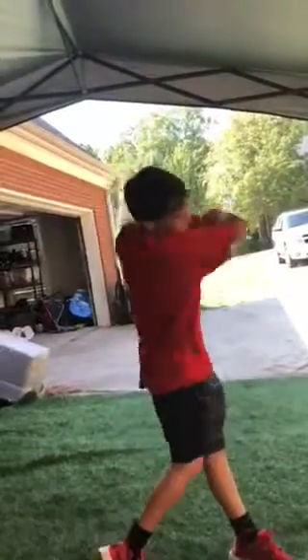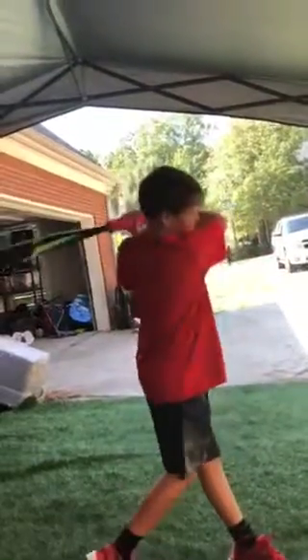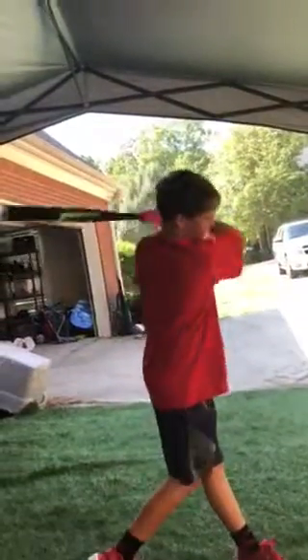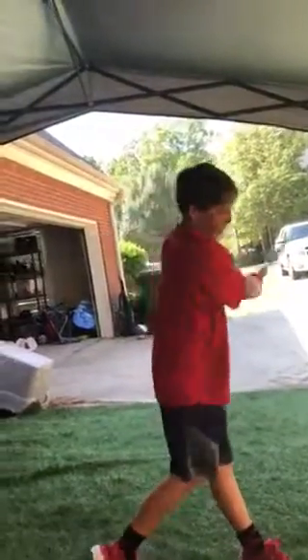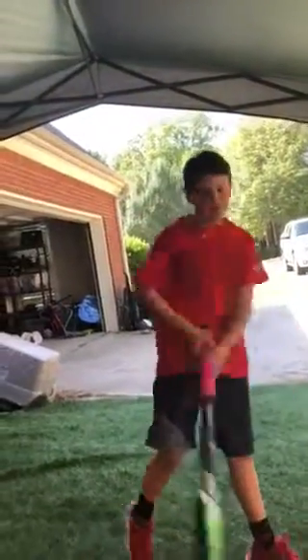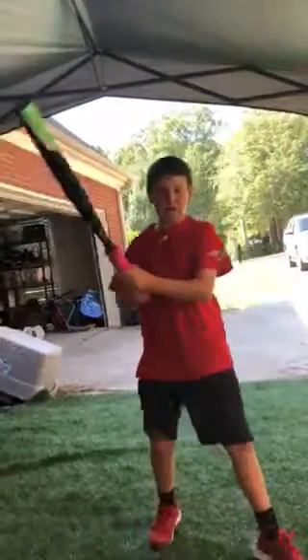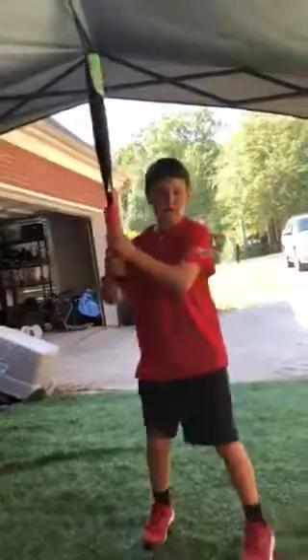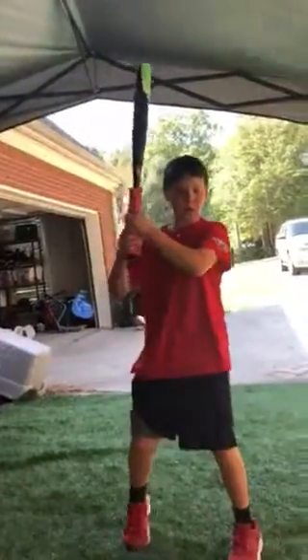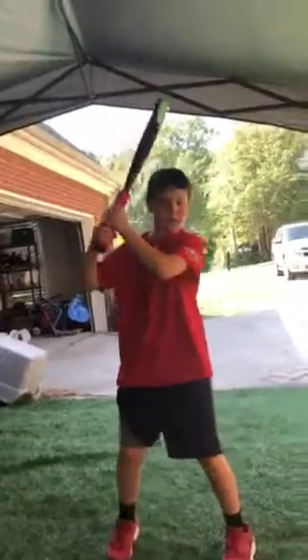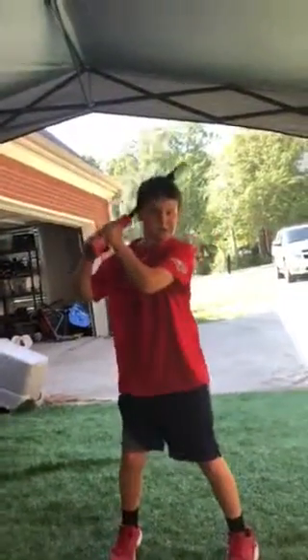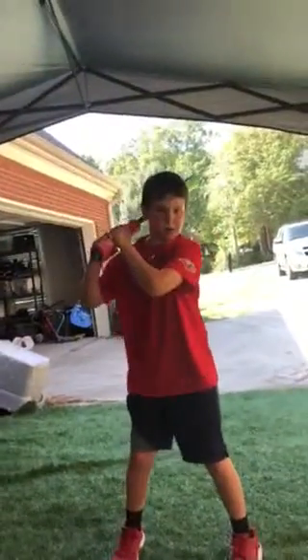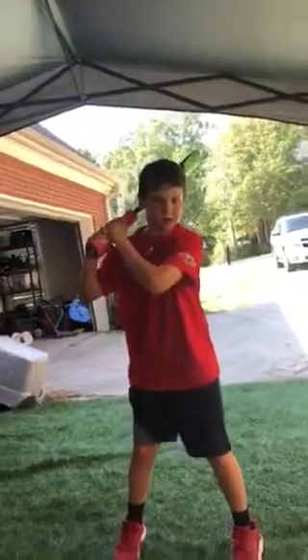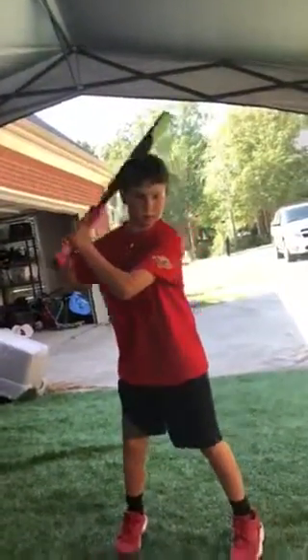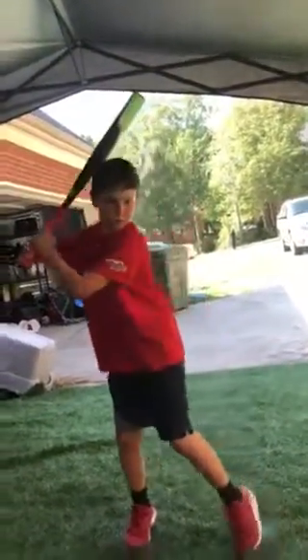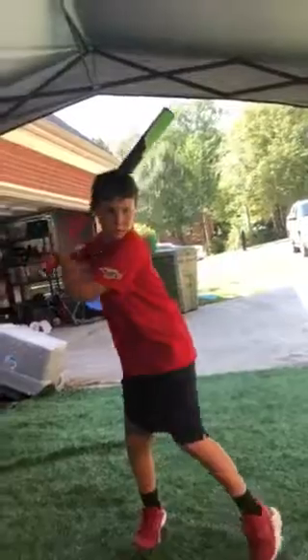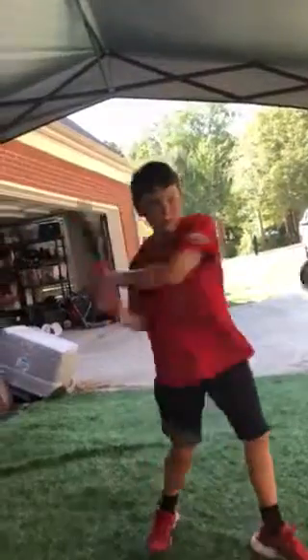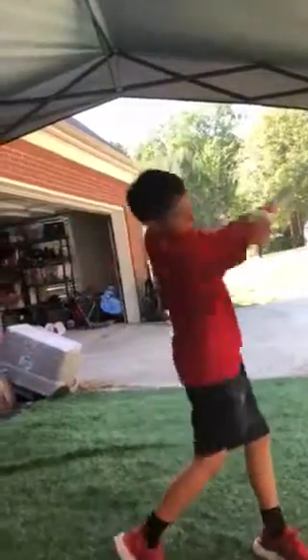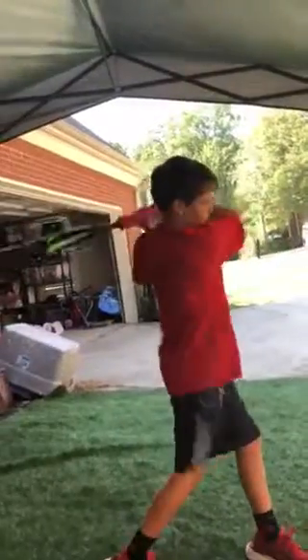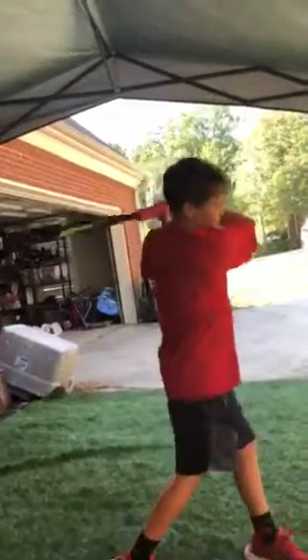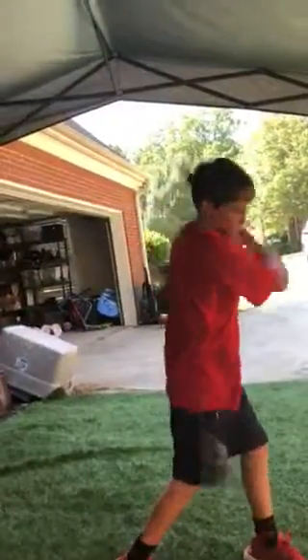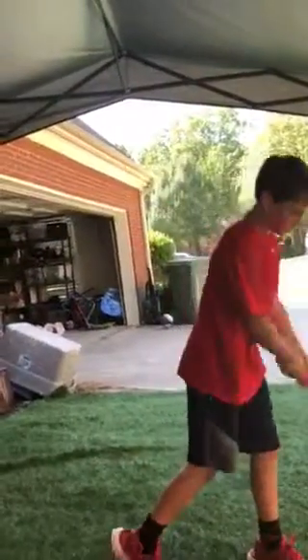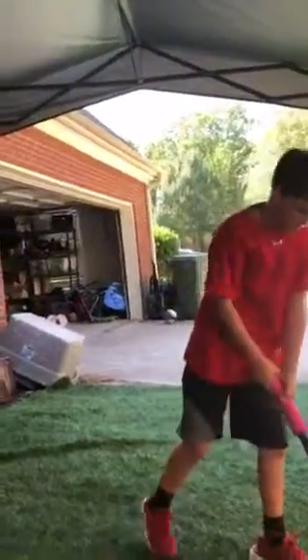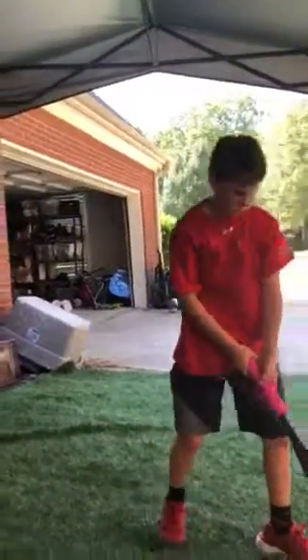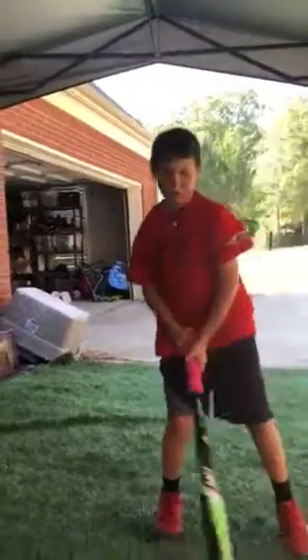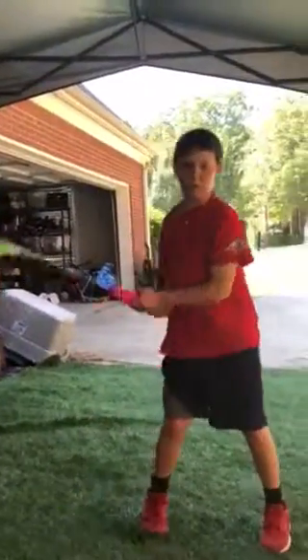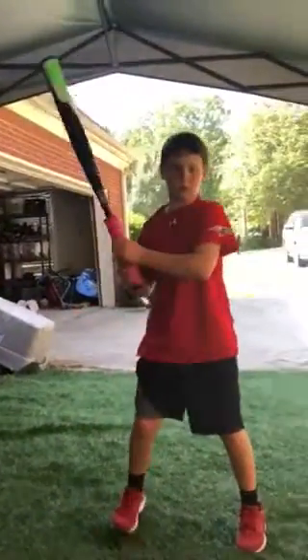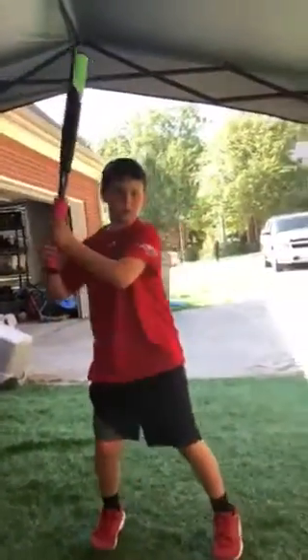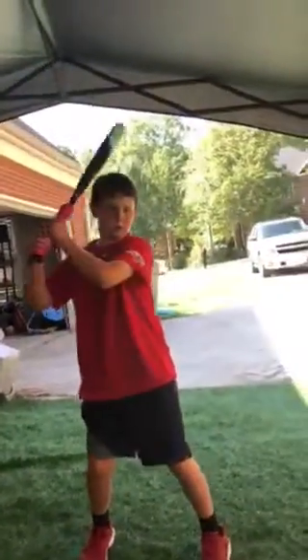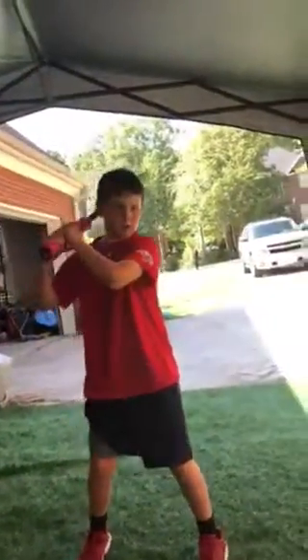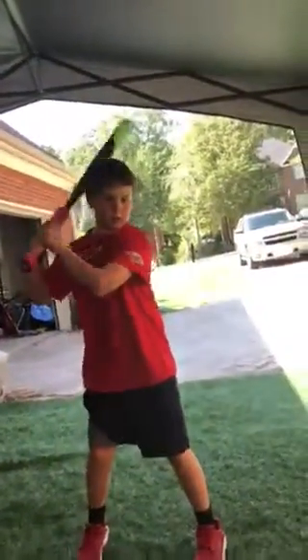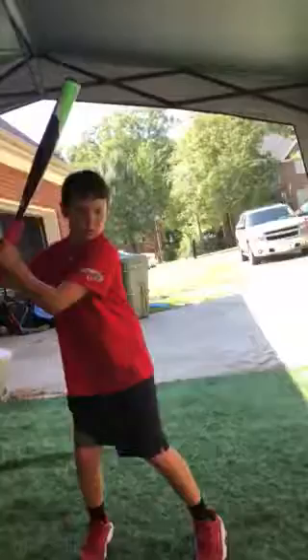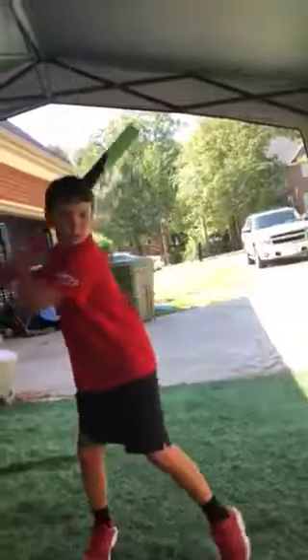It tames his swing, makes him focus, makes him have a better approach. One more — he missed that one. A lot of focus, just as I said that.